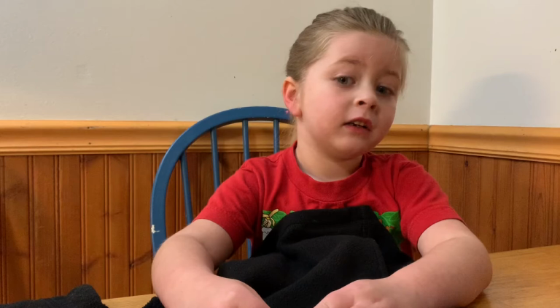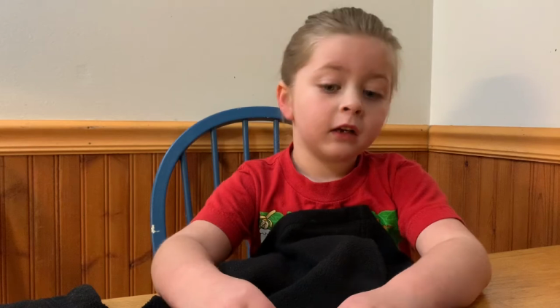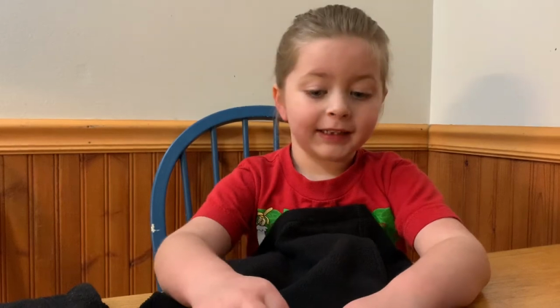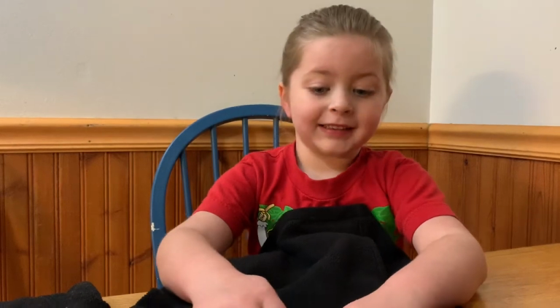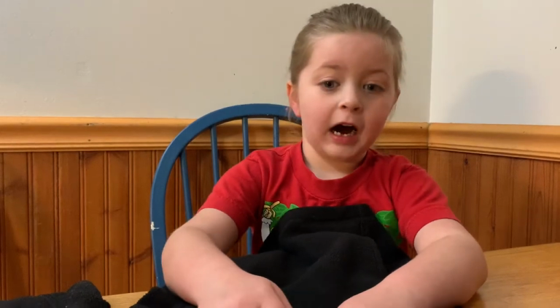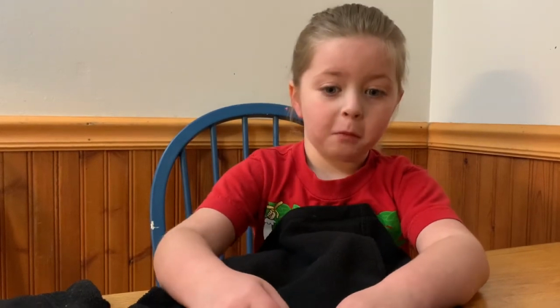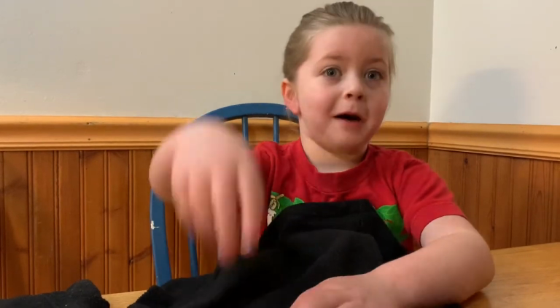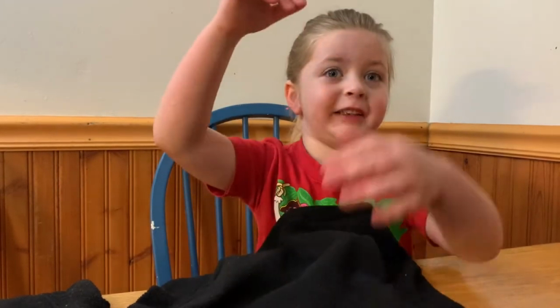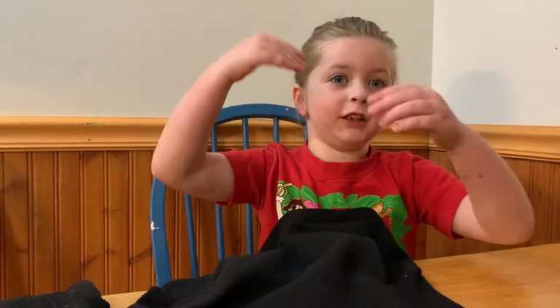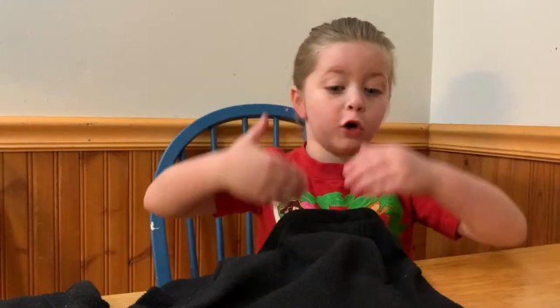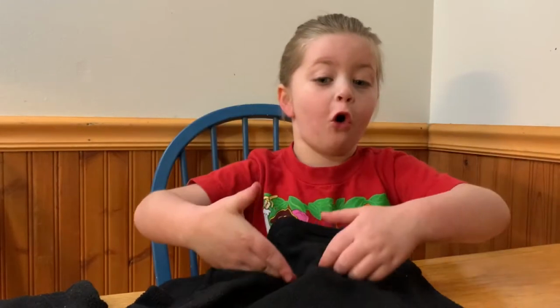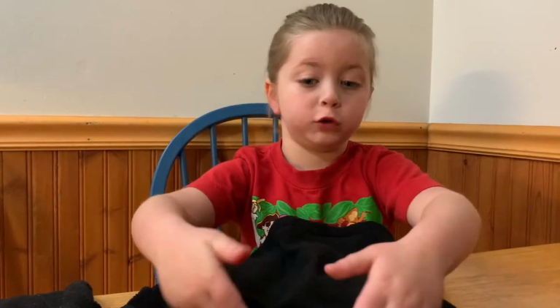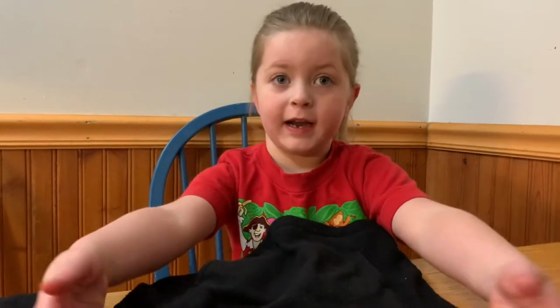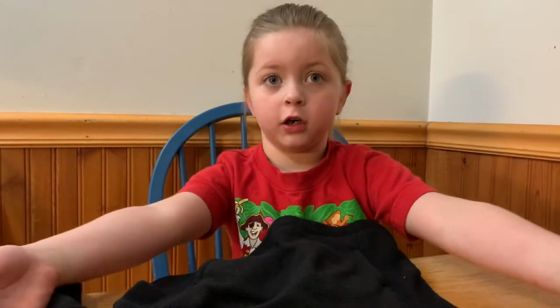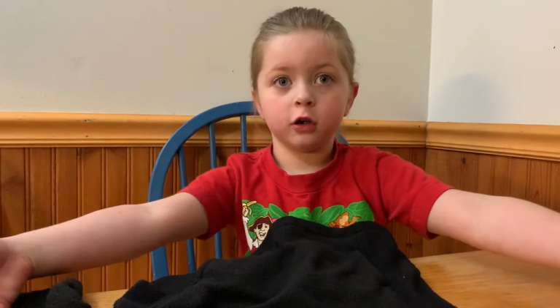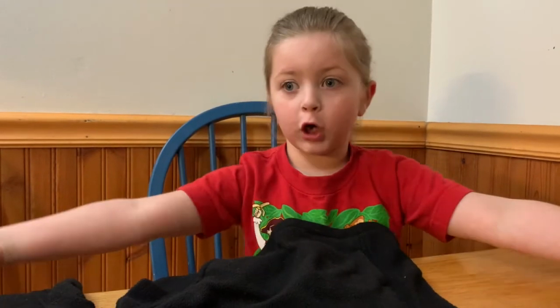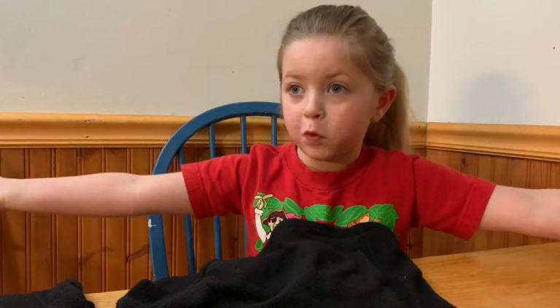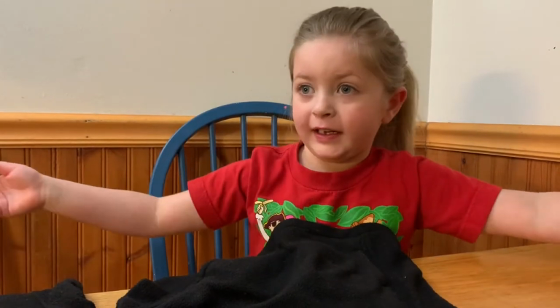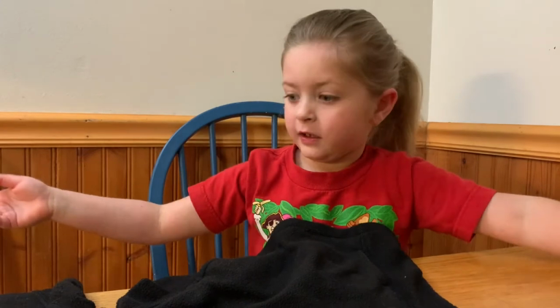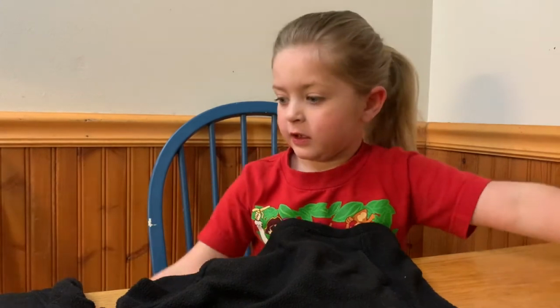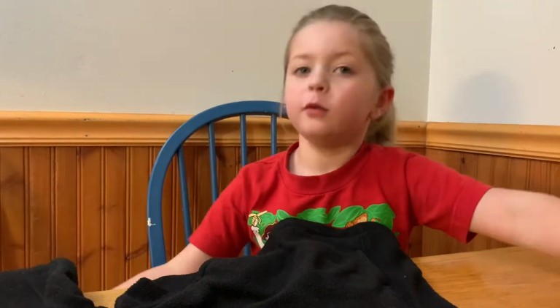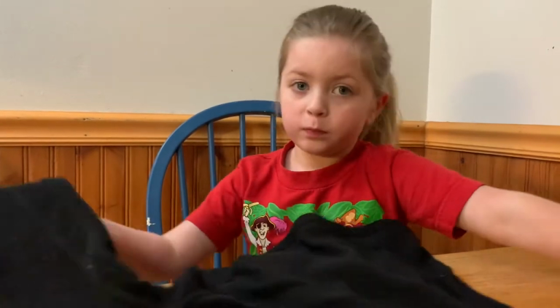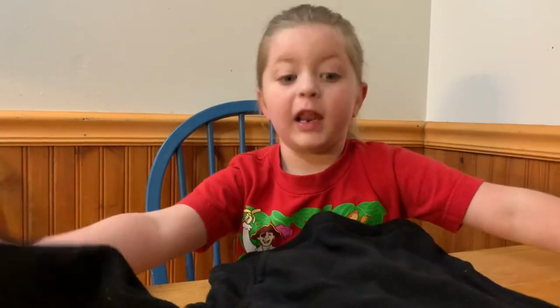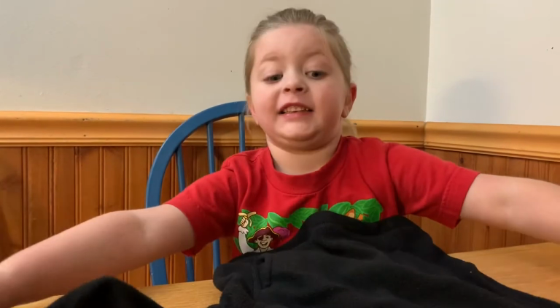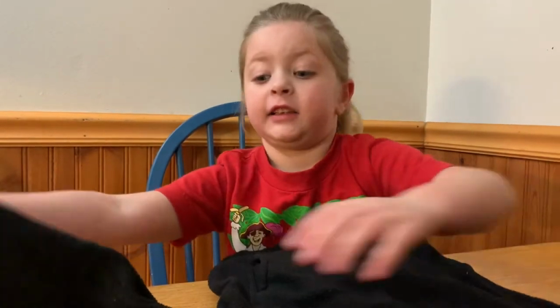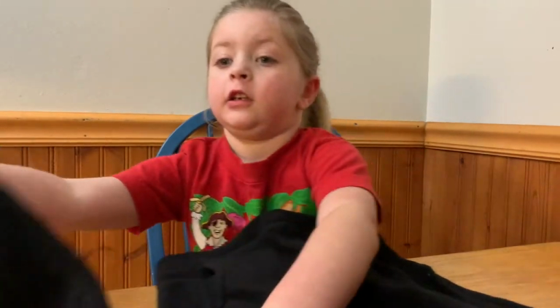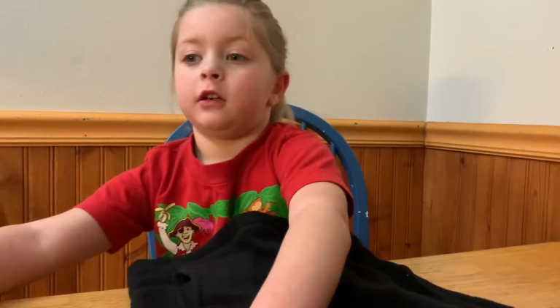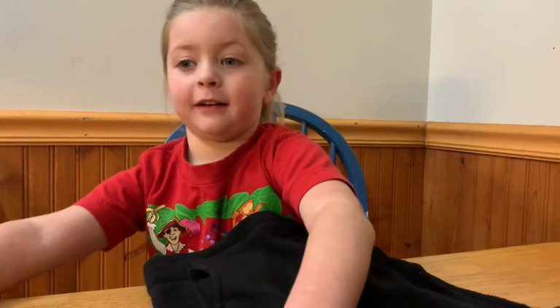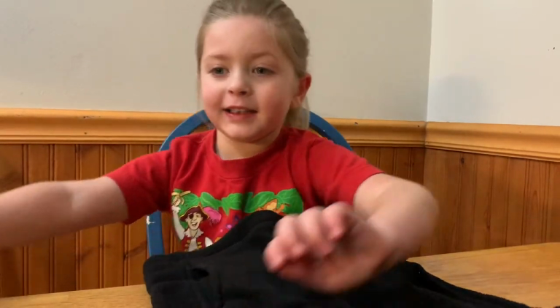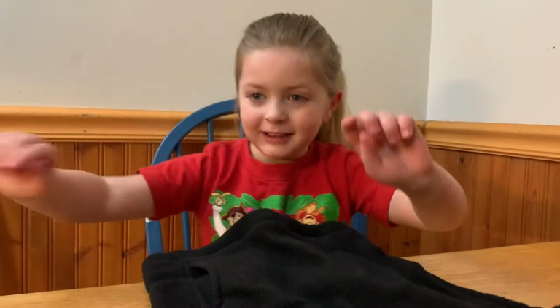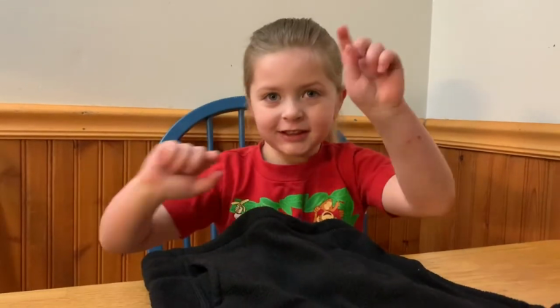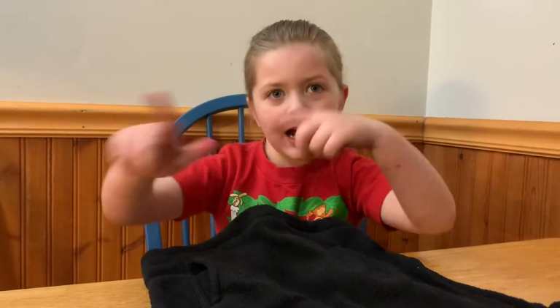Hey guys at home. I'm making a full sweater. So pretty. You will like it. Now let's get started.